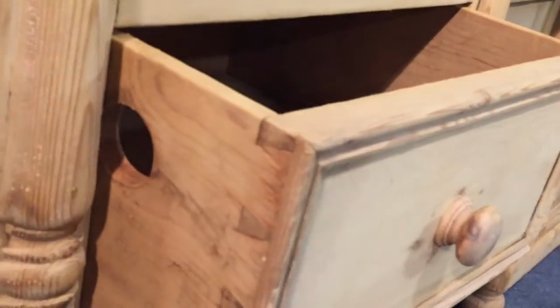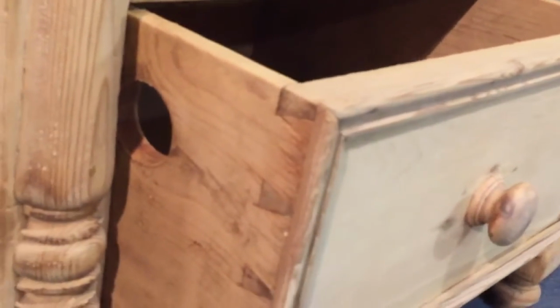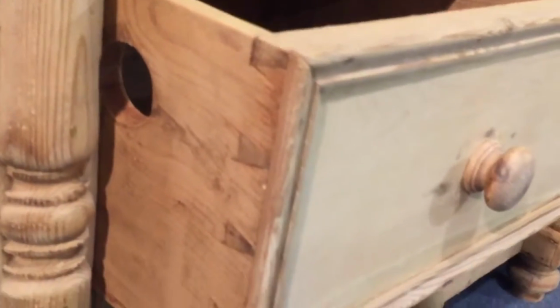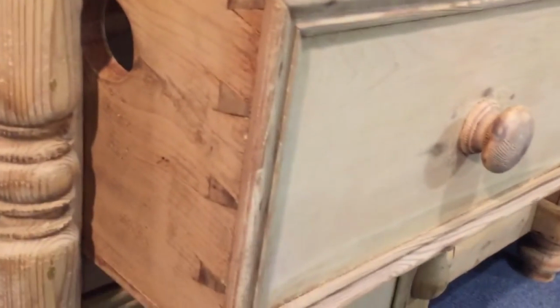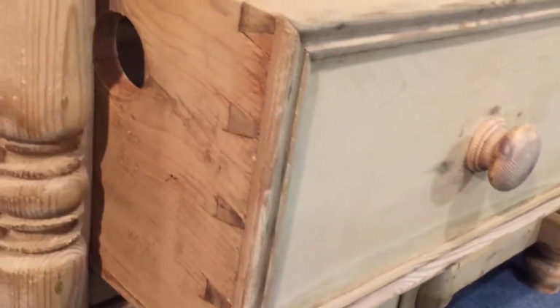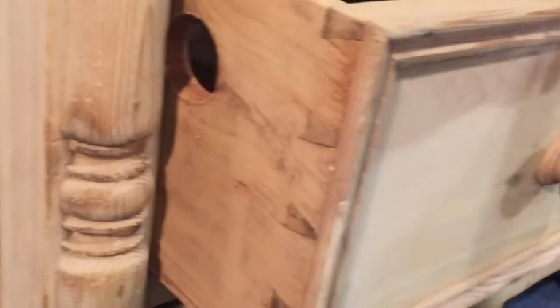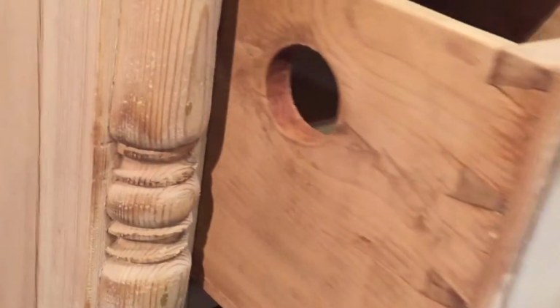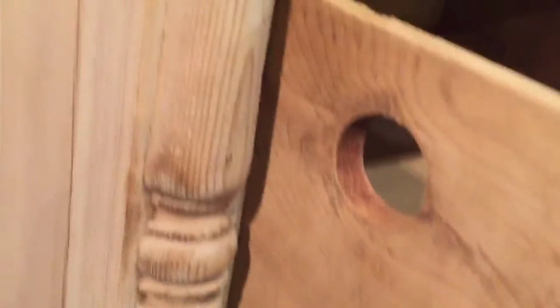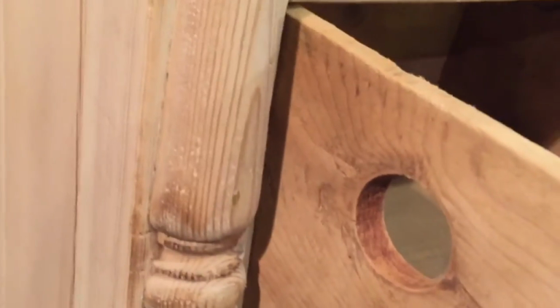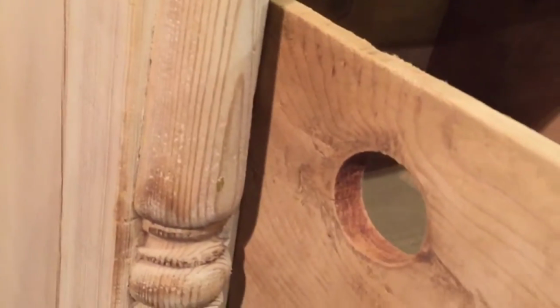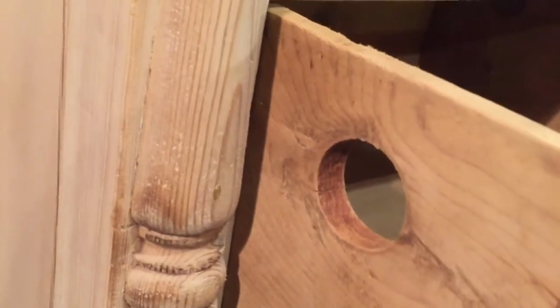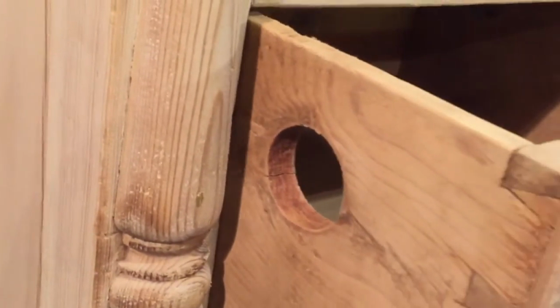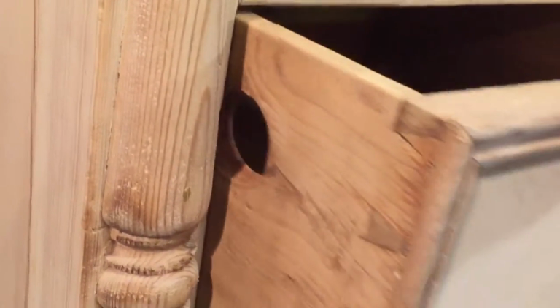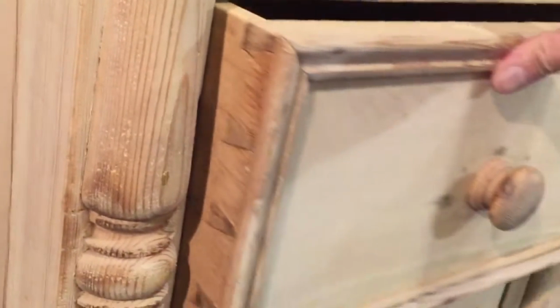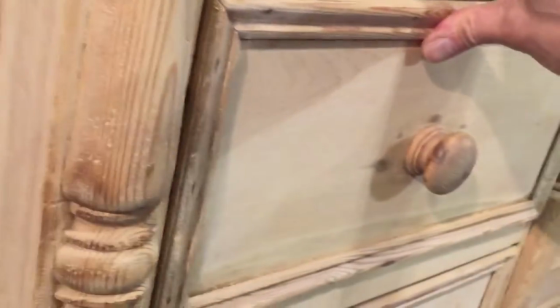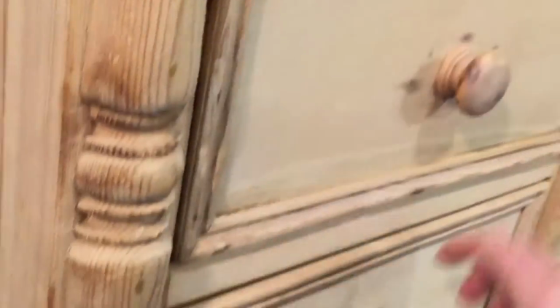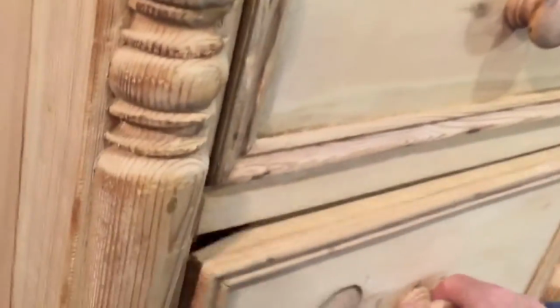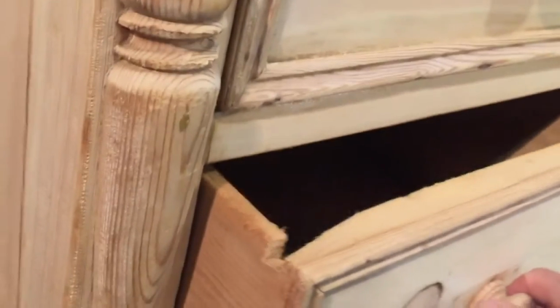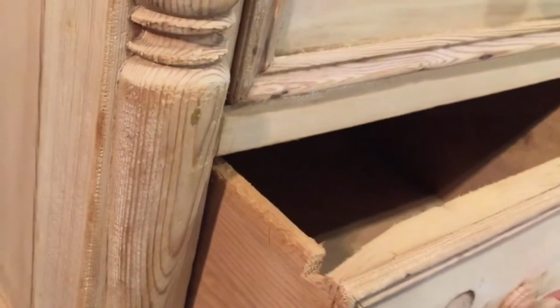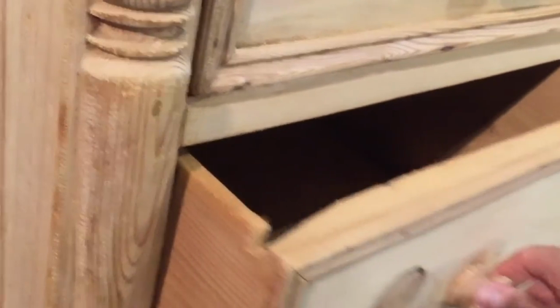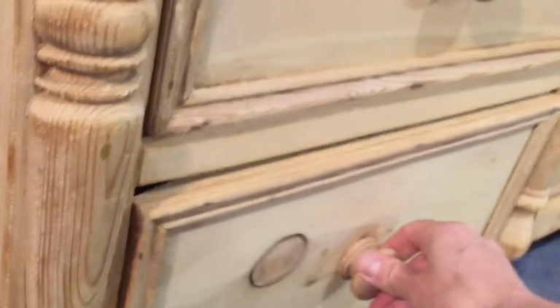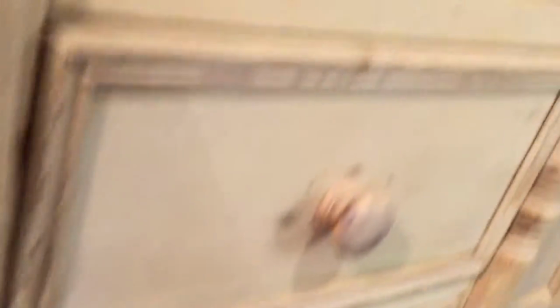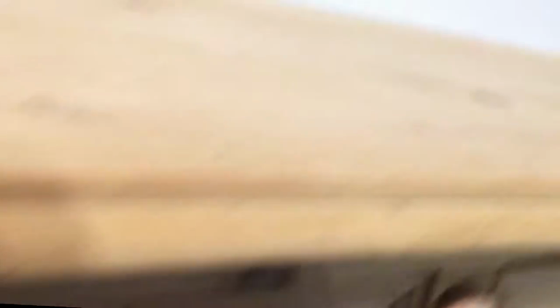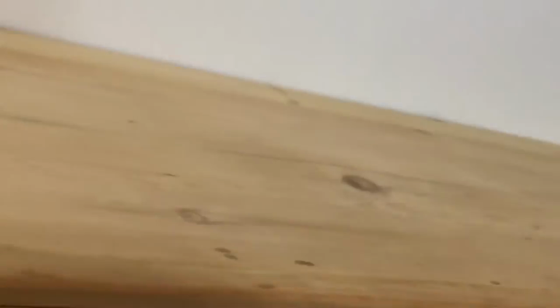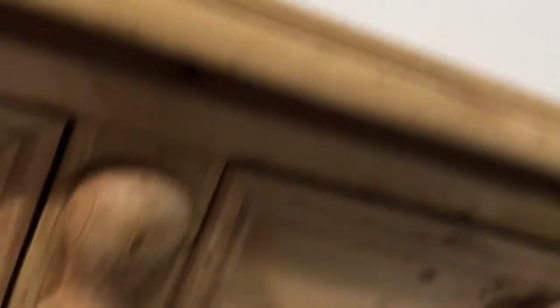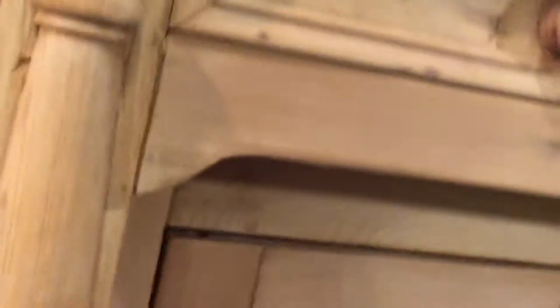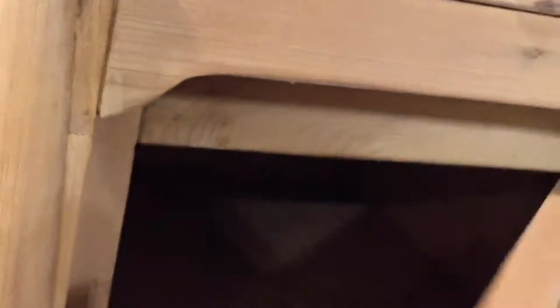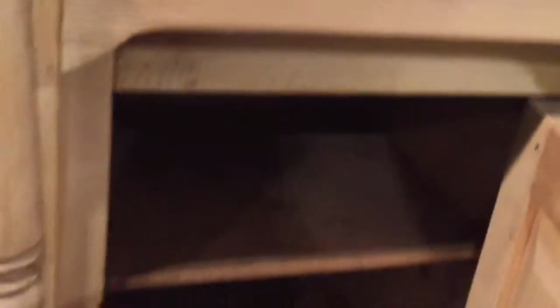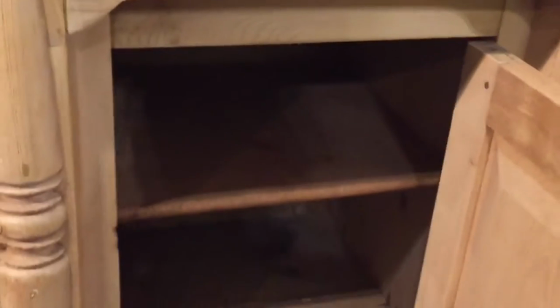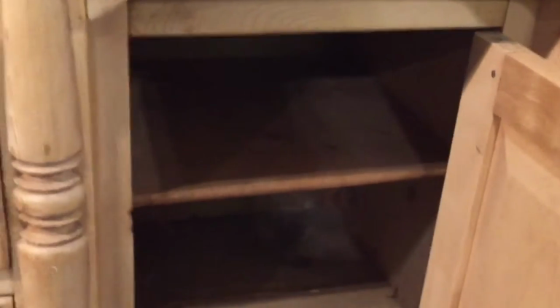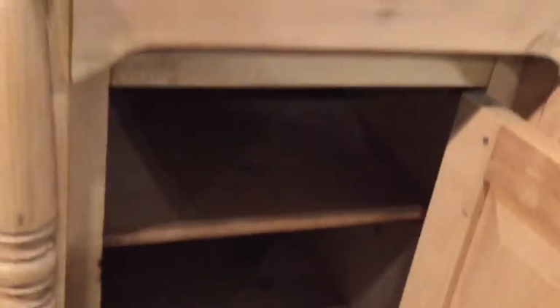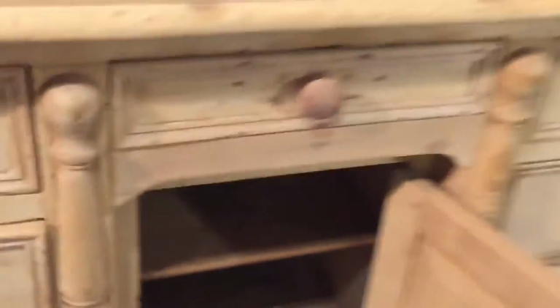Nice dovetails on the drawers there. A hole will be filled. And there's the shelf inside the cupboard door.